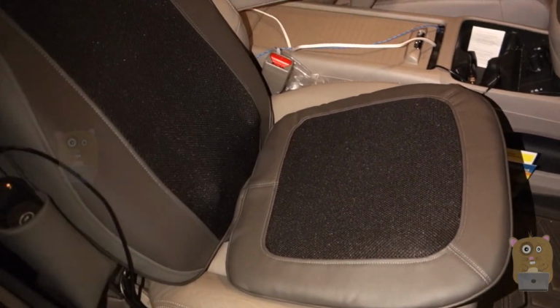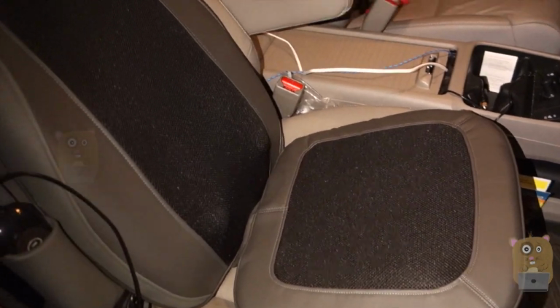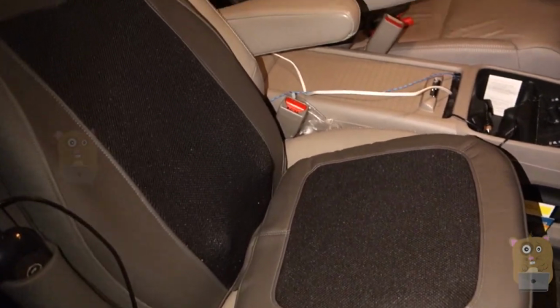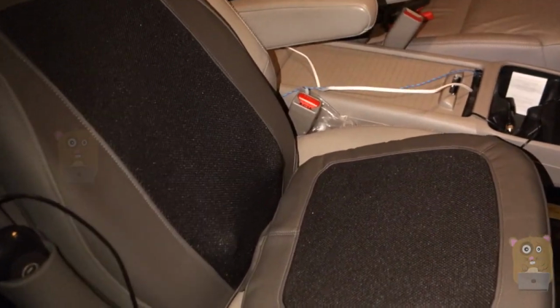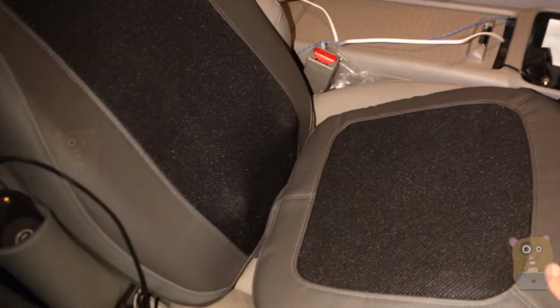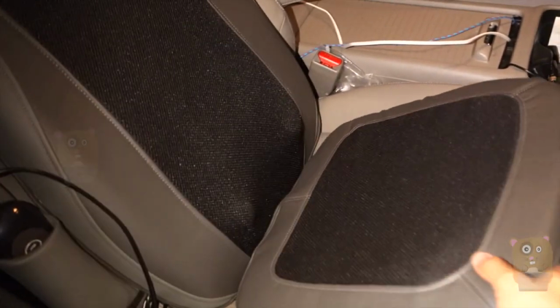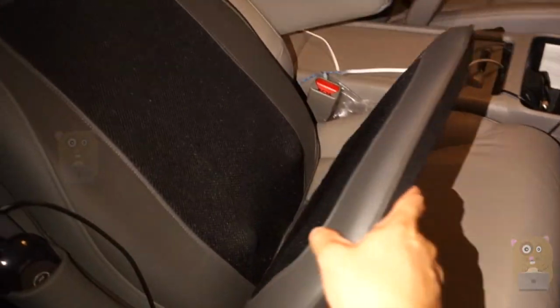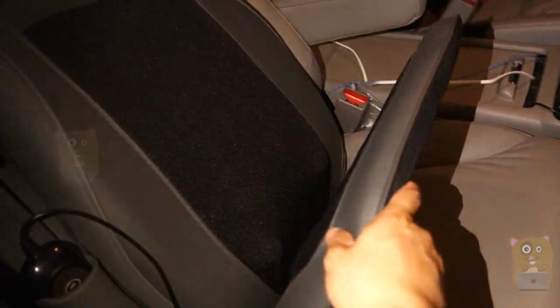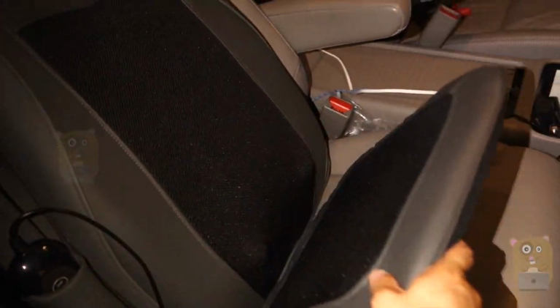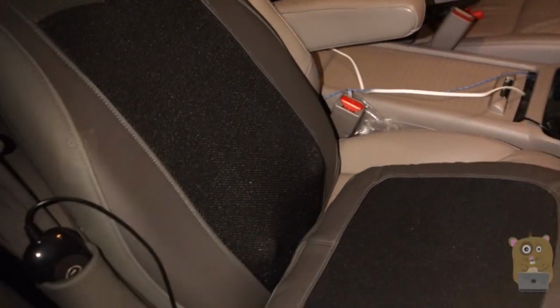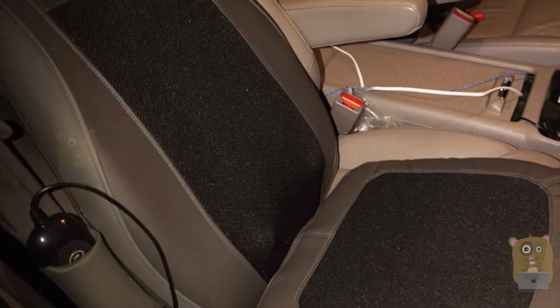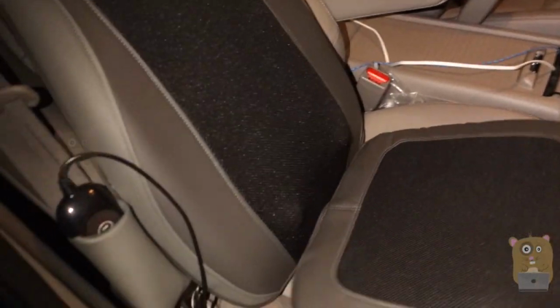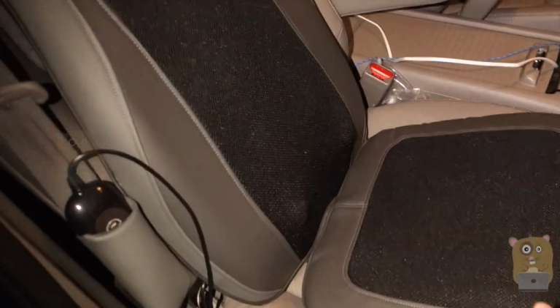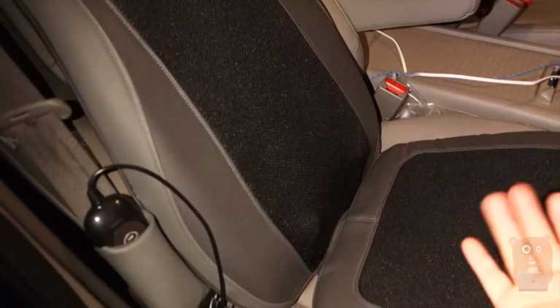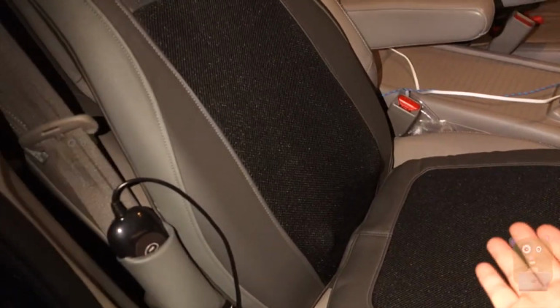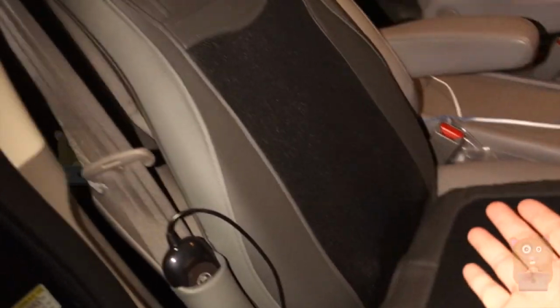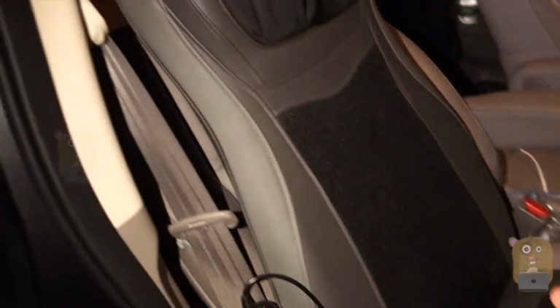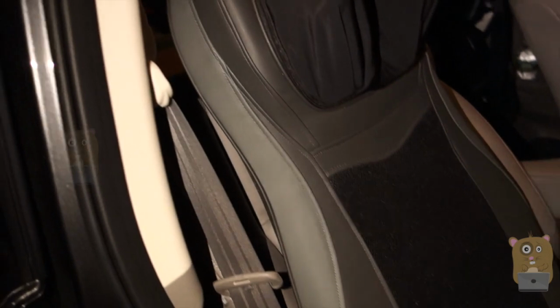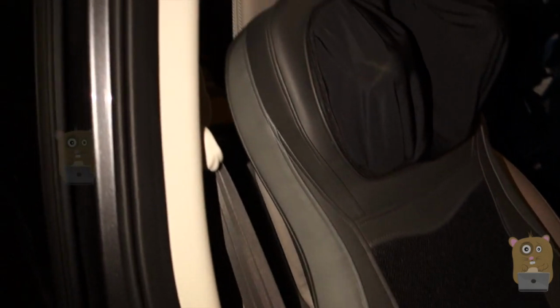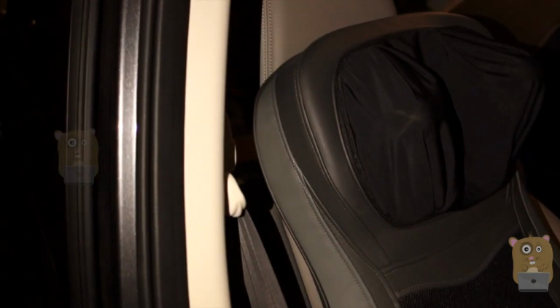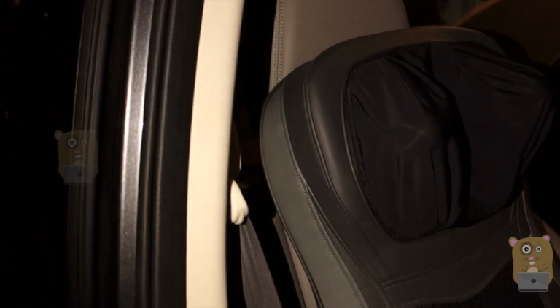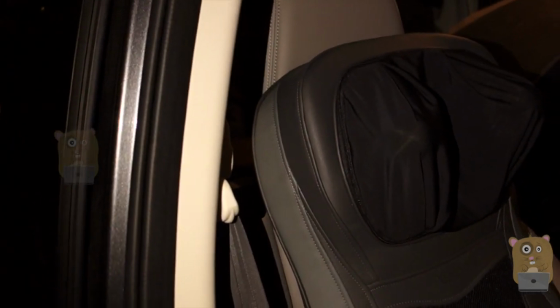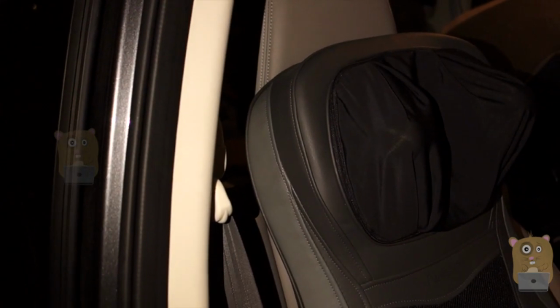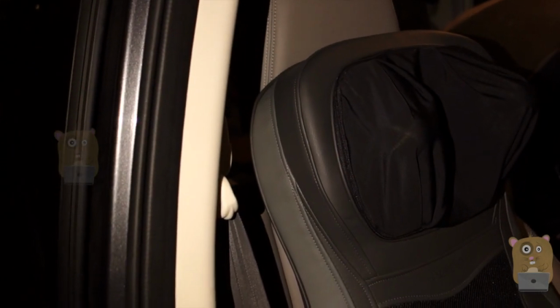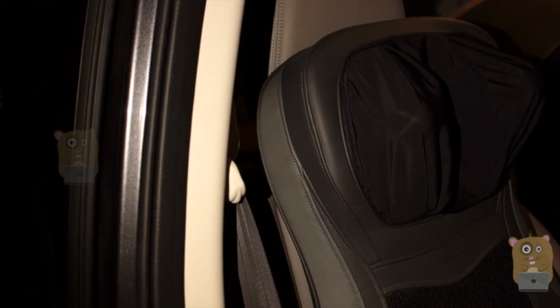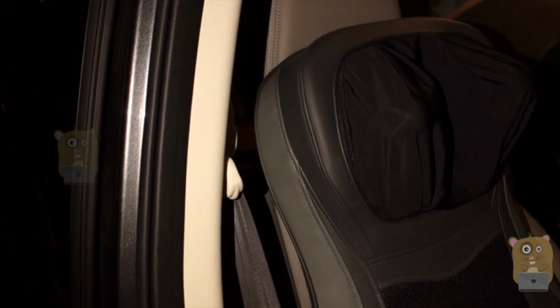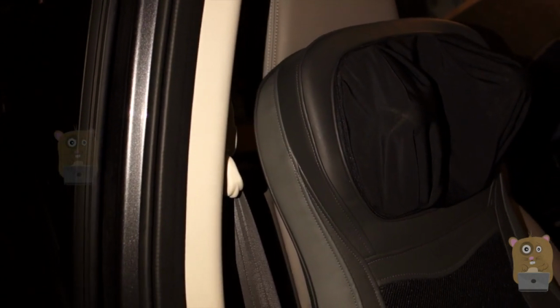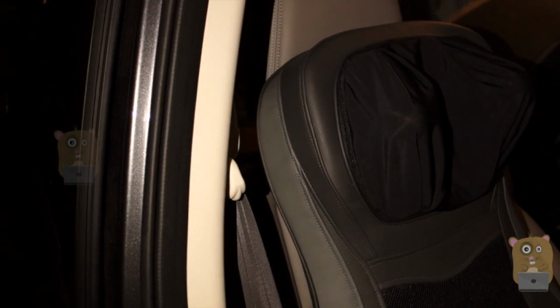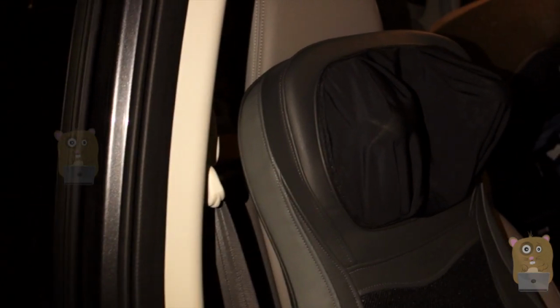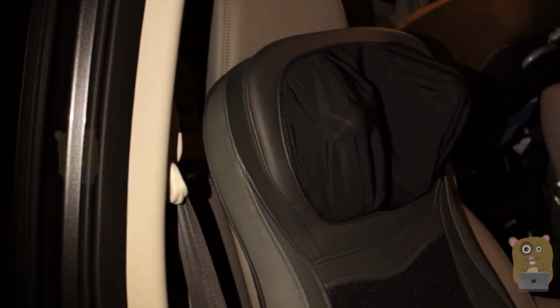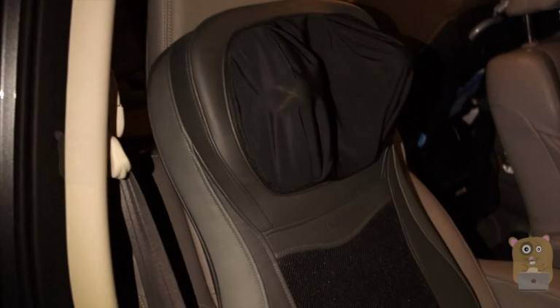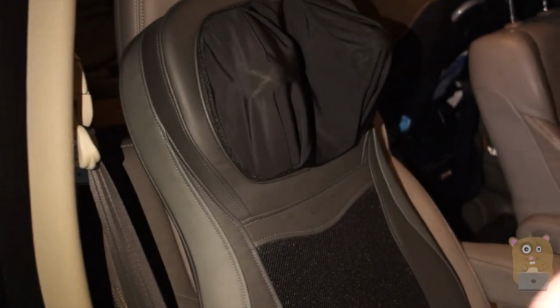I'm showing this inside my vehicle because I think this is great for travel use. It did come with a wall AC power outlet, a power adapter, and also came with a cigarette power adapter too.